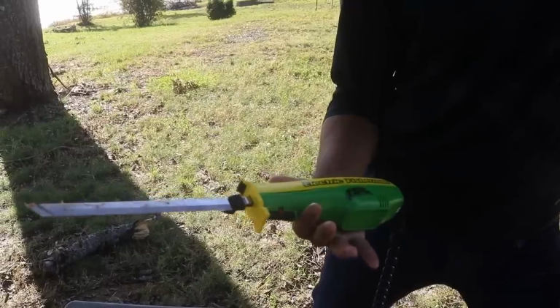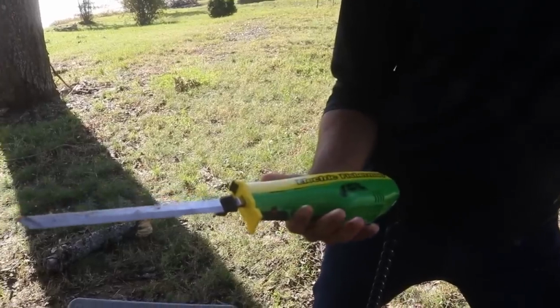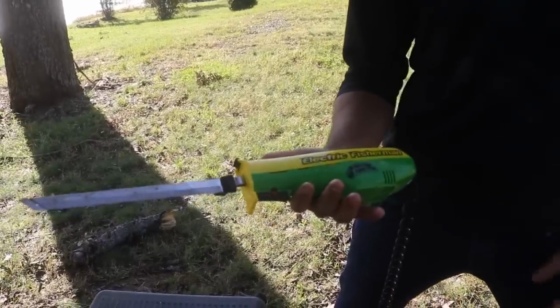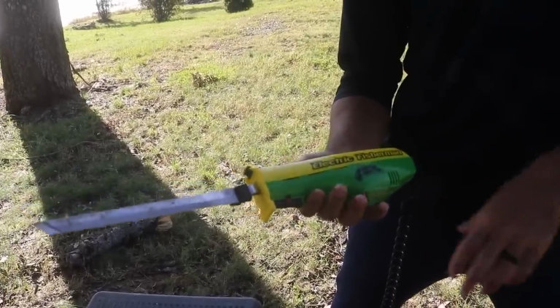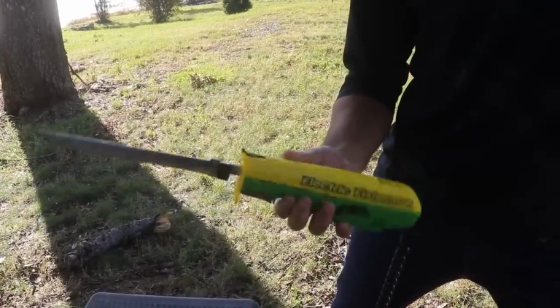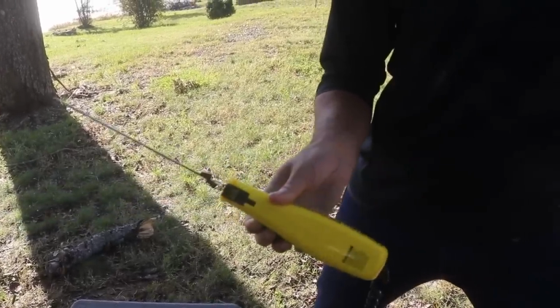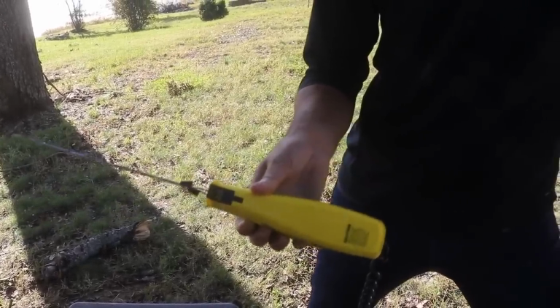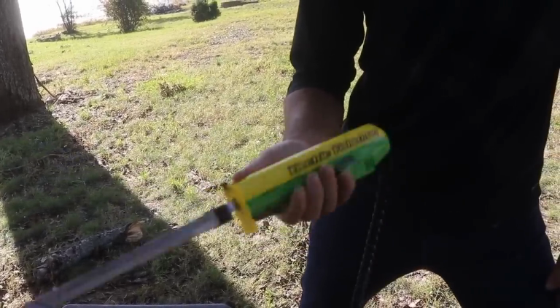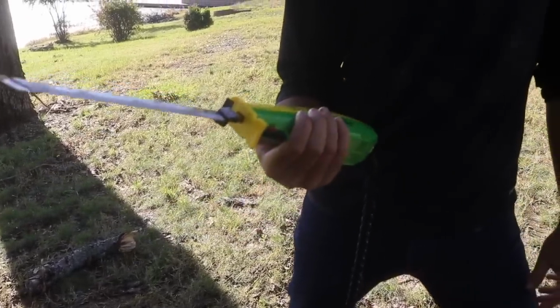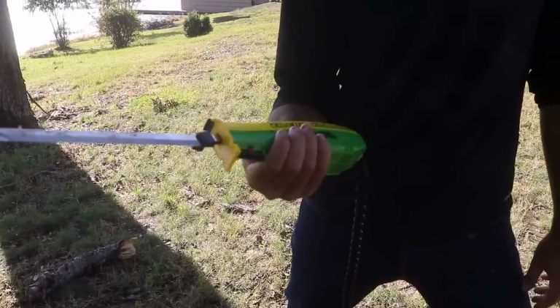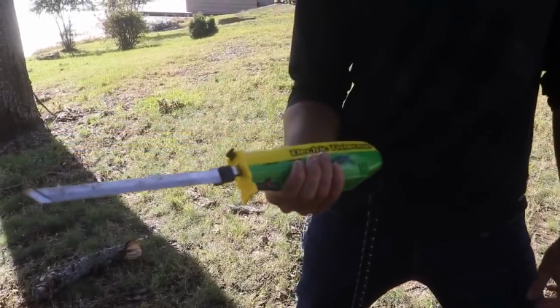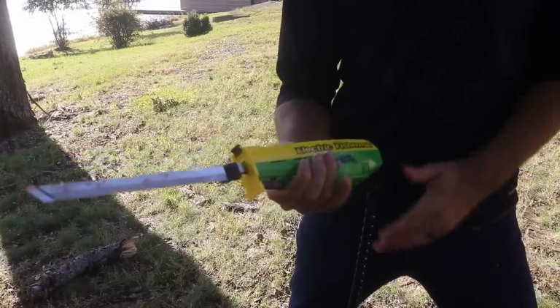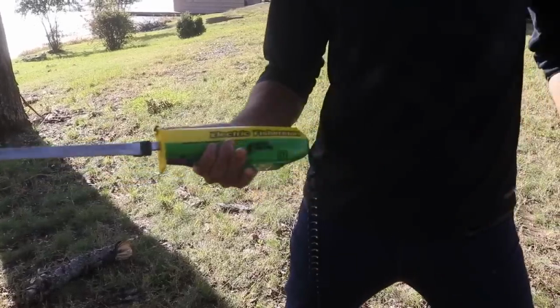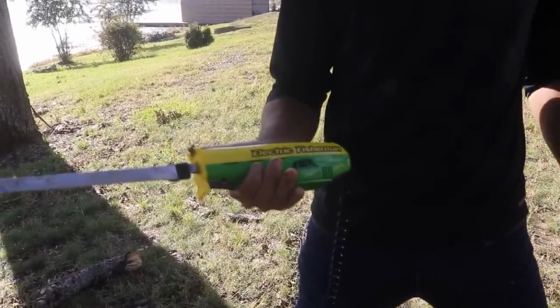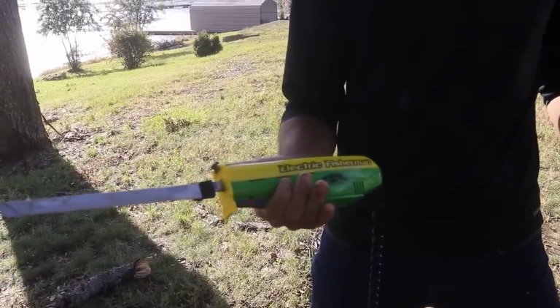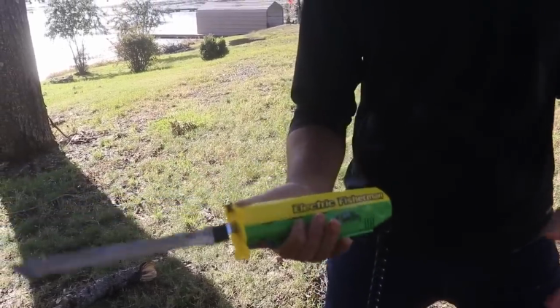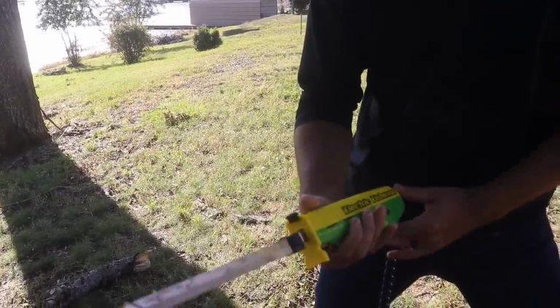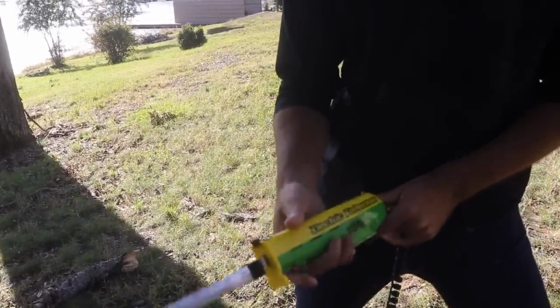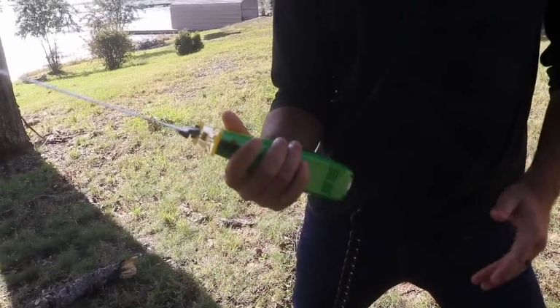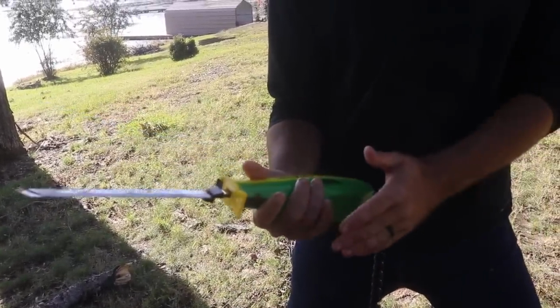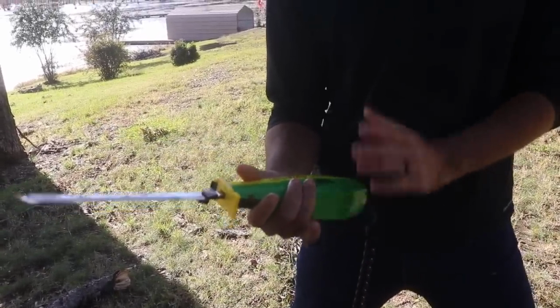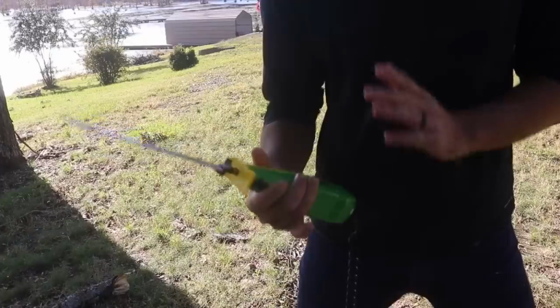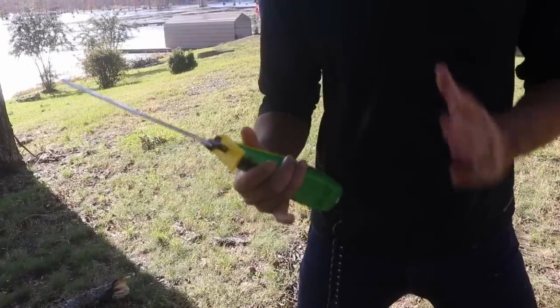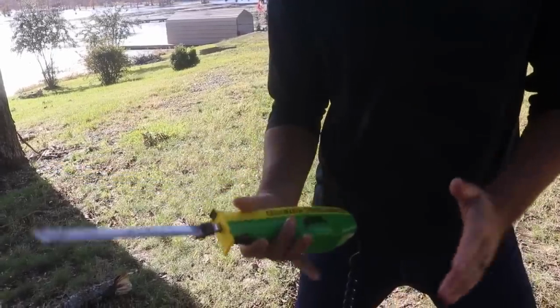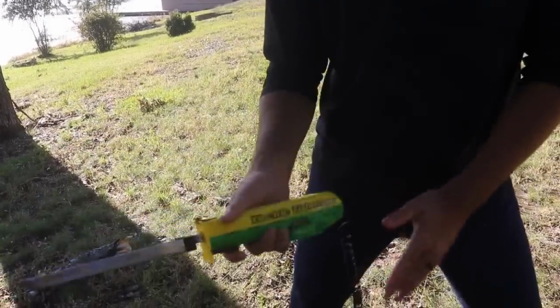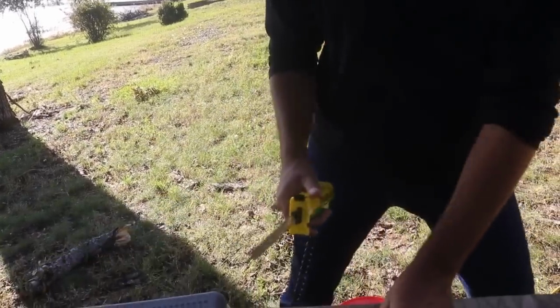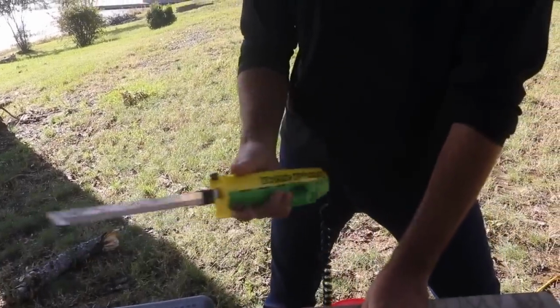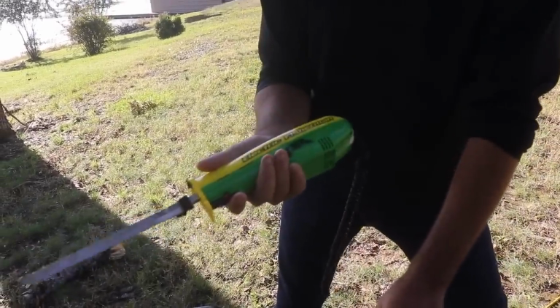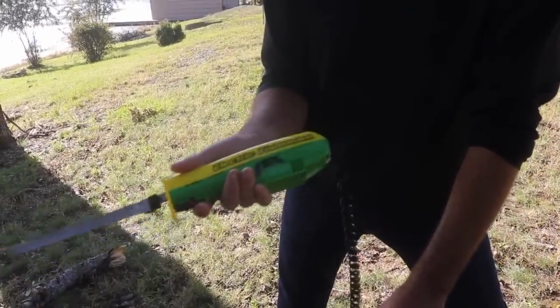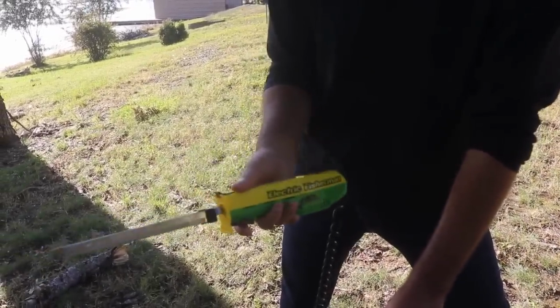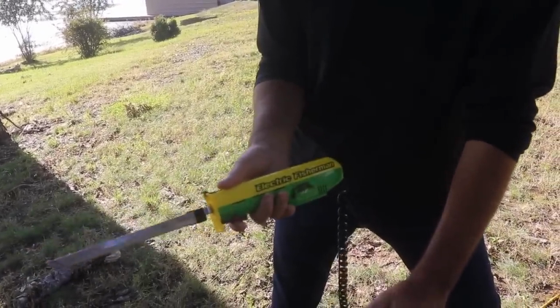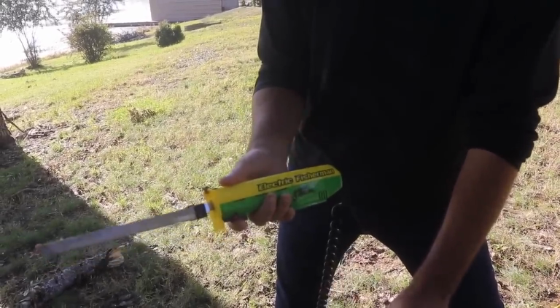Here's the knife we're working with today. This is one of those little electric fishermen Mr. Twister green and yellow knives. You've probably seen them everywhere in any sporting goods store or Walmart. They're really cheap and they're really good. For a cheap electric knife, I would recommend this 10 out of 10 every day of the week.